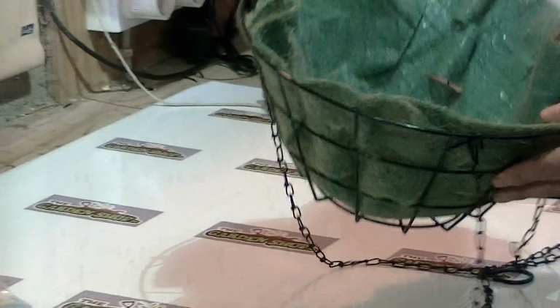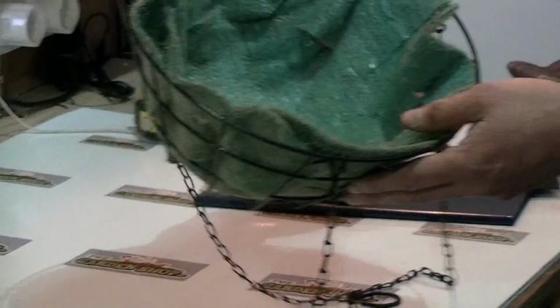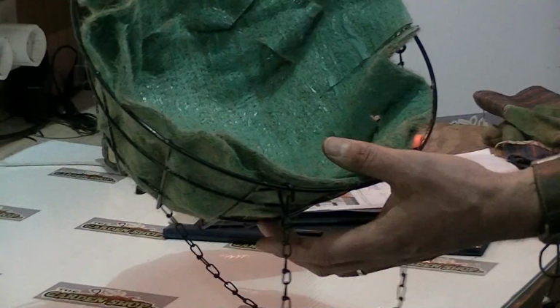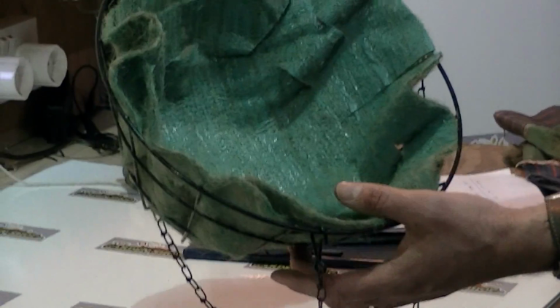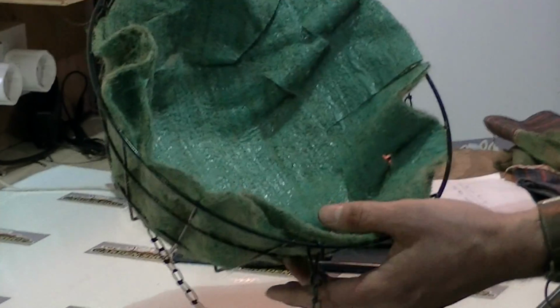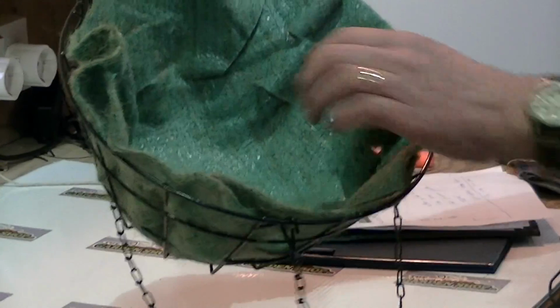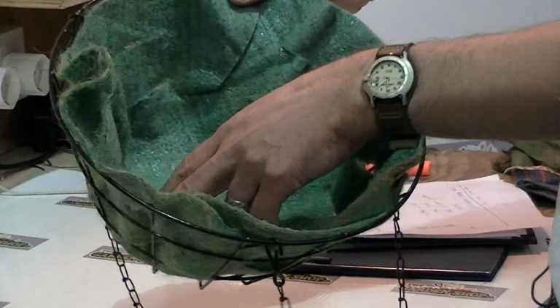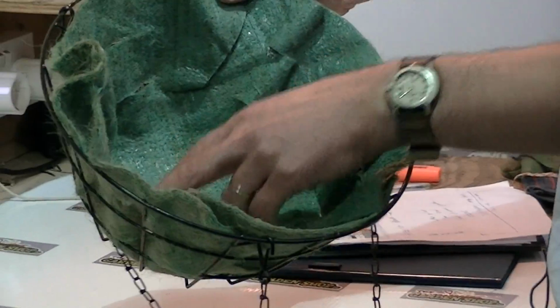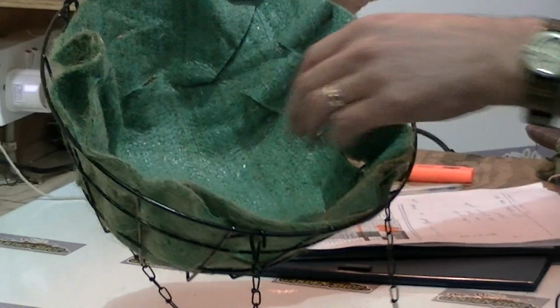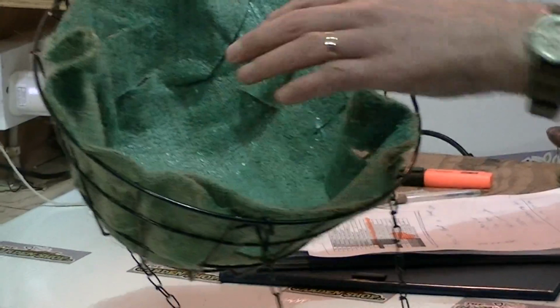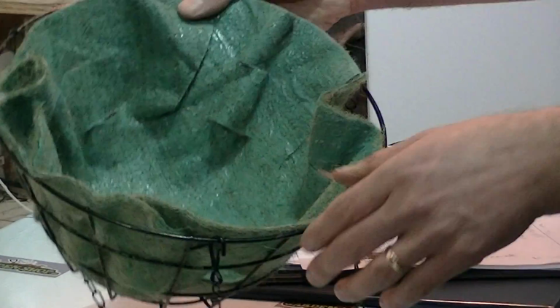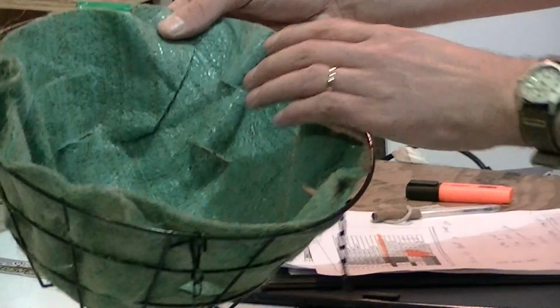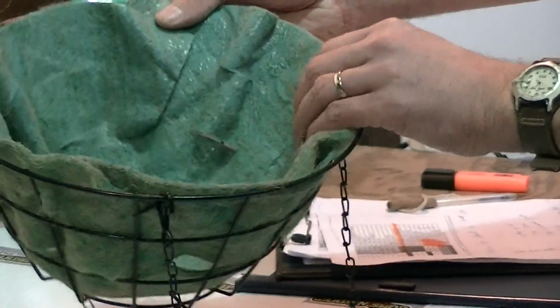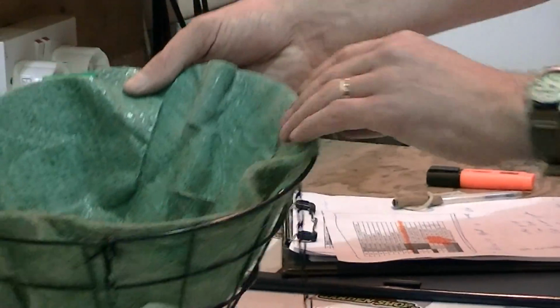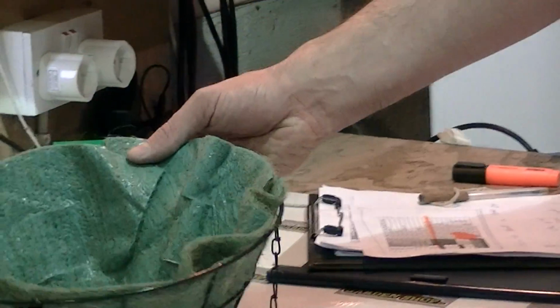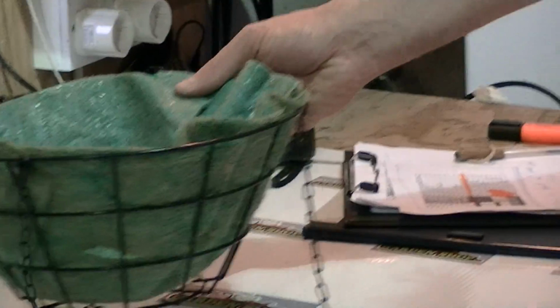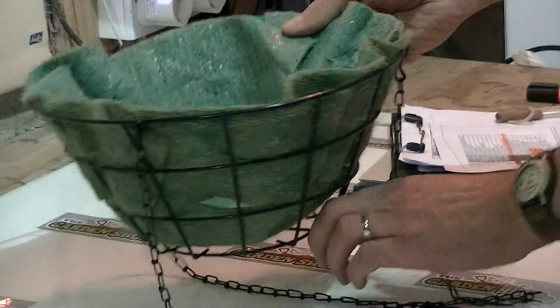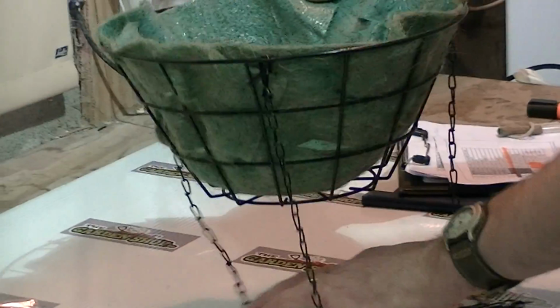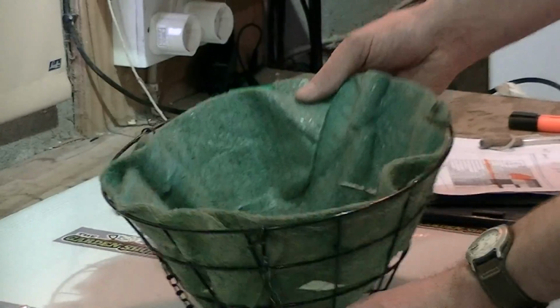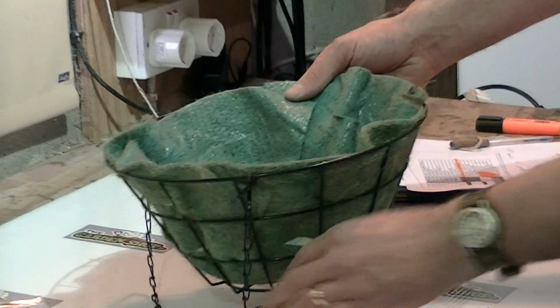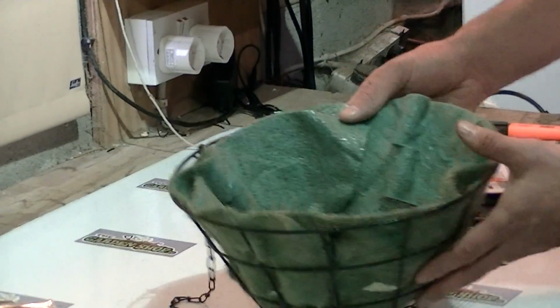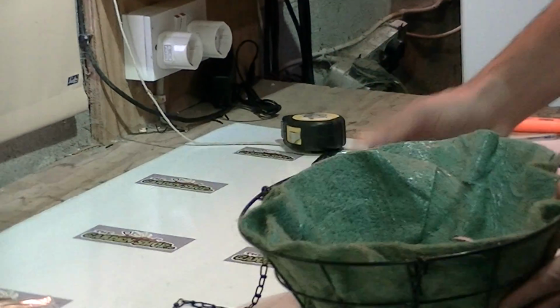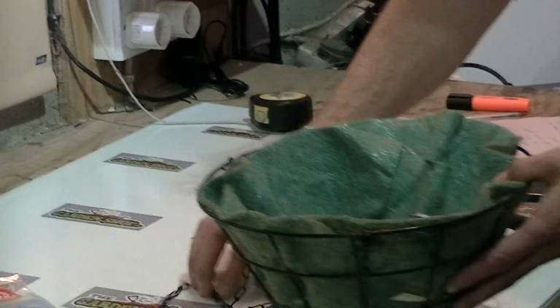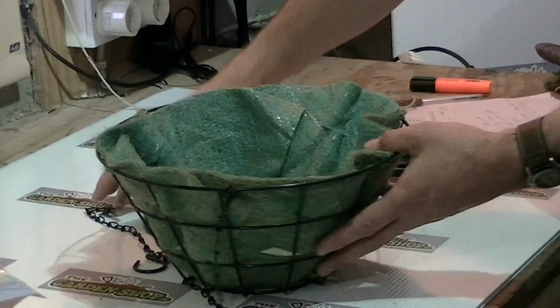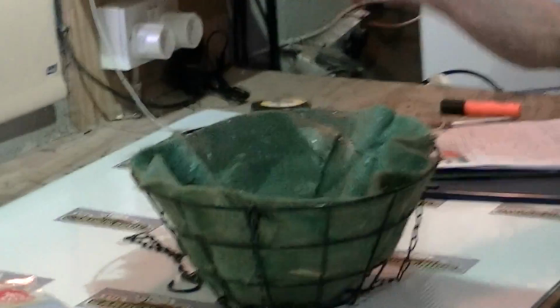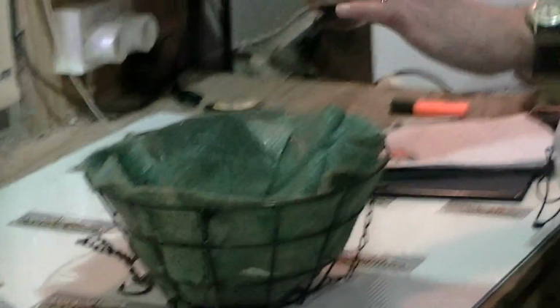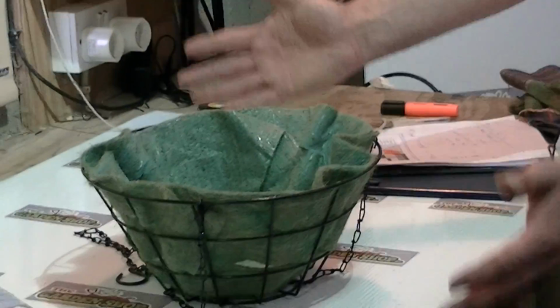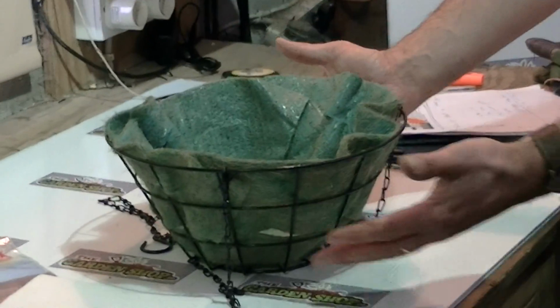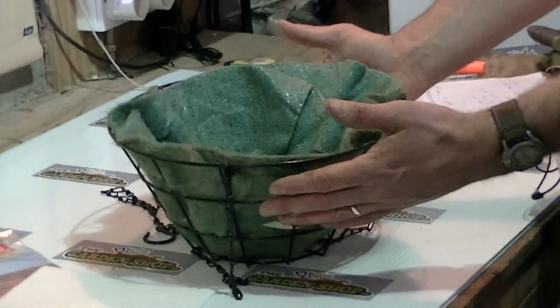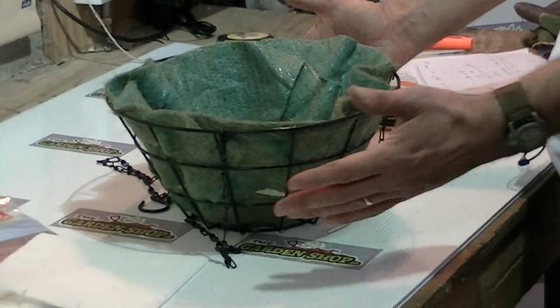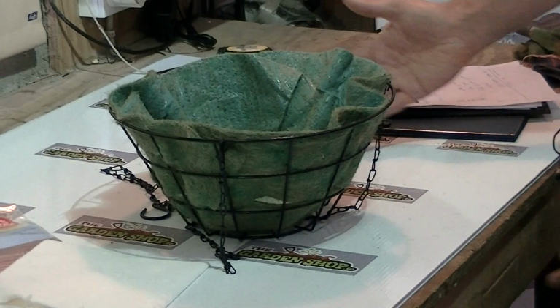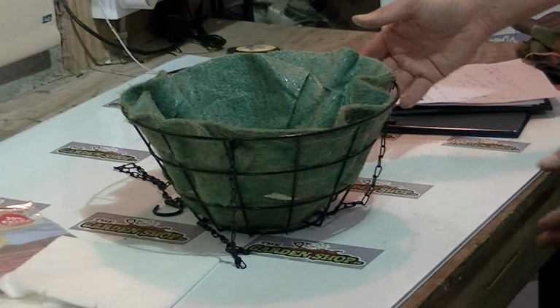You can notice here there are a number of slits all the way around, and that's where we can plant trailing plants directly out of it. That's really why the wire frame is excellent, because it allows us to do things like this — not alone plant from the top, but also plant from the sides and bottom as well.